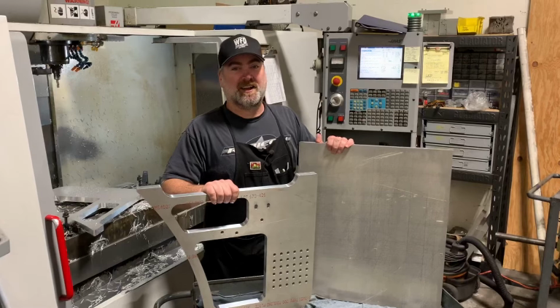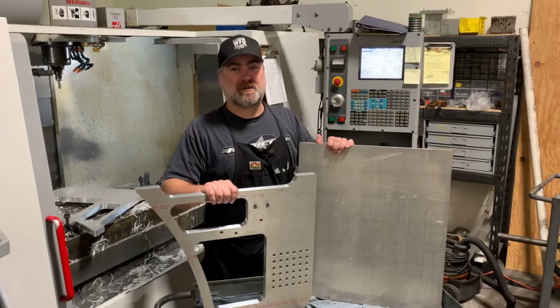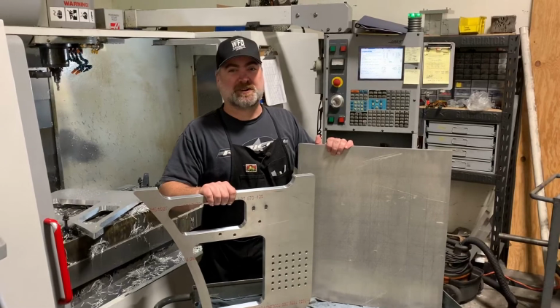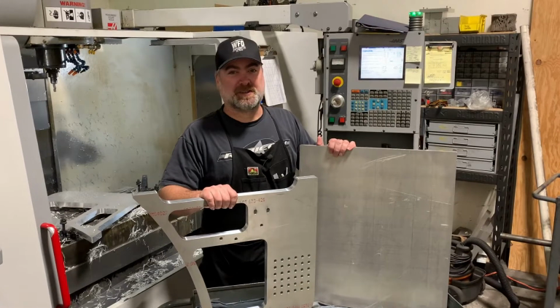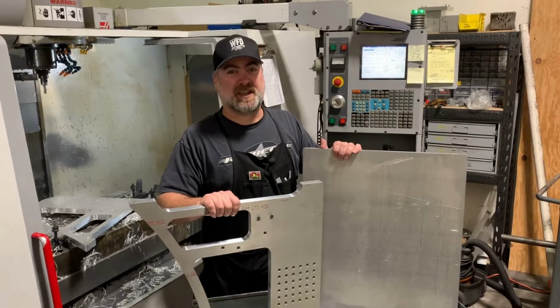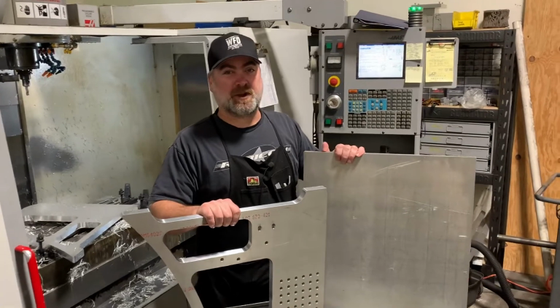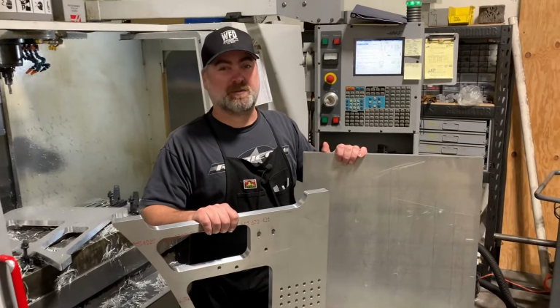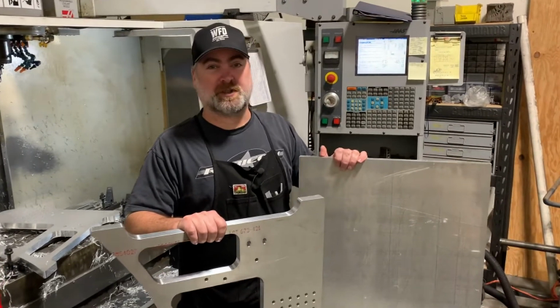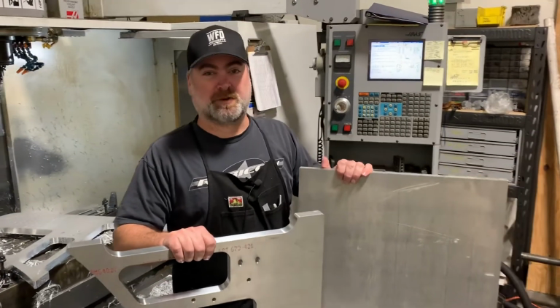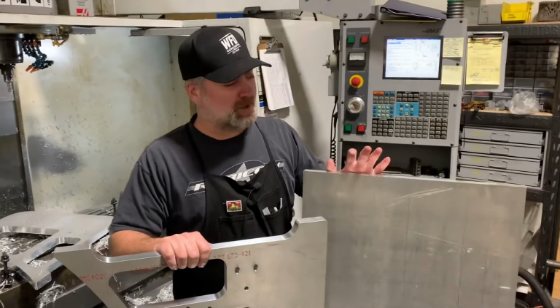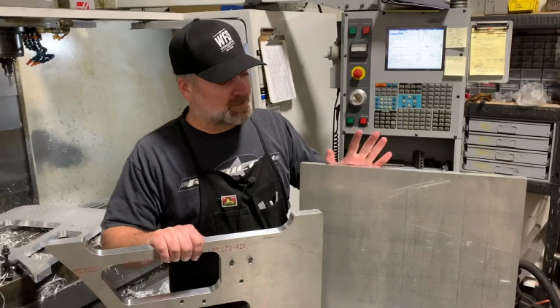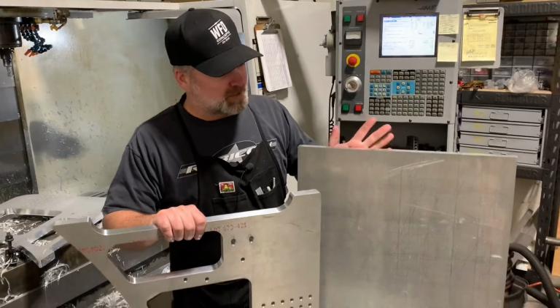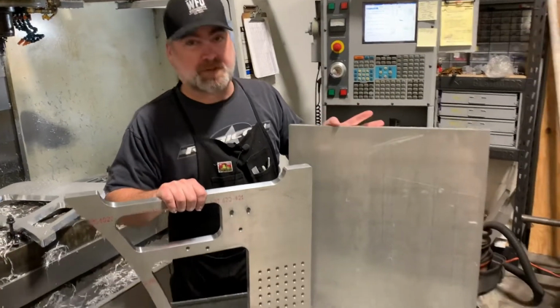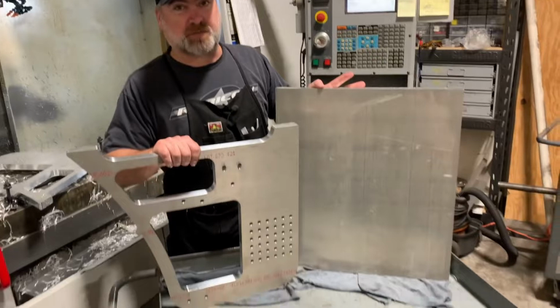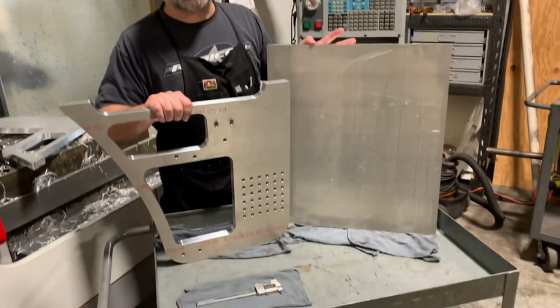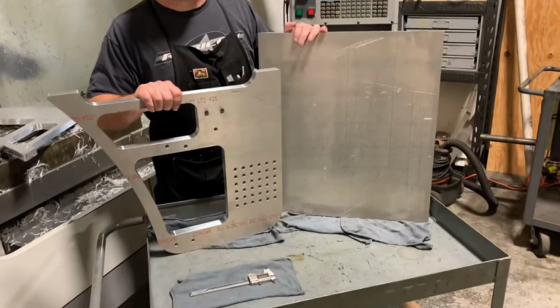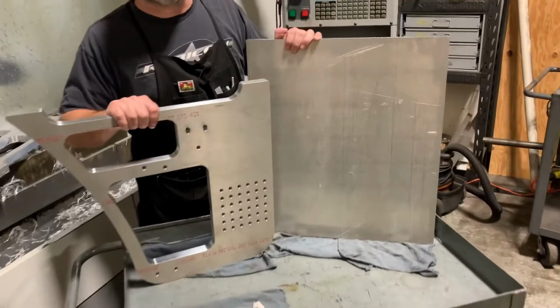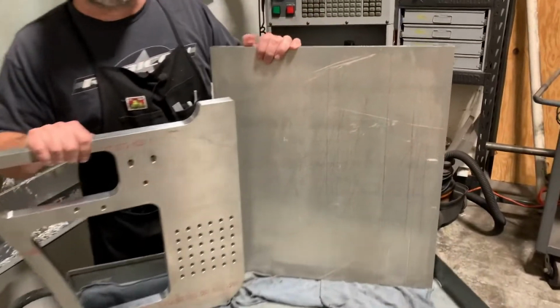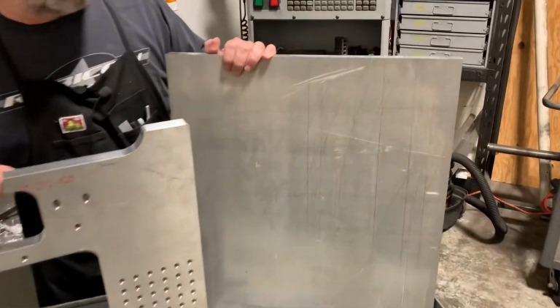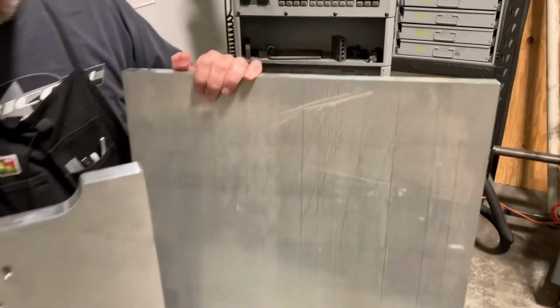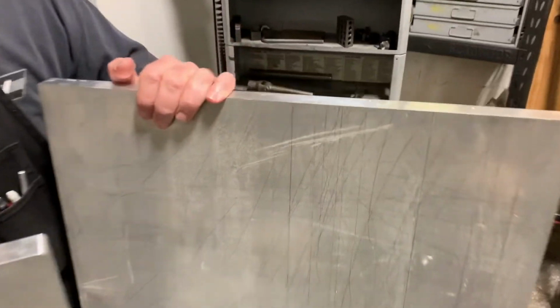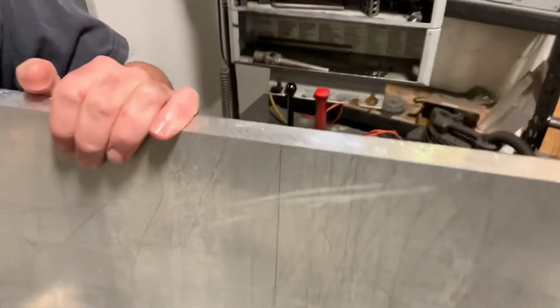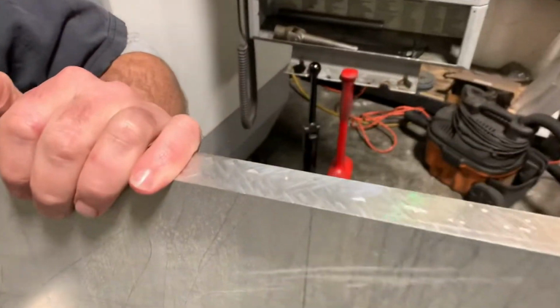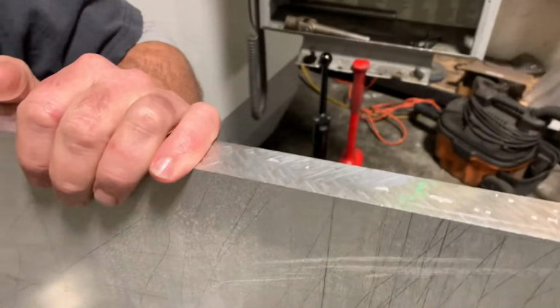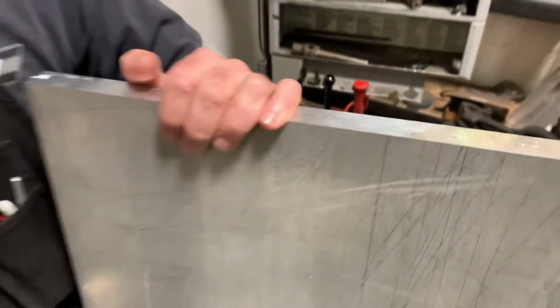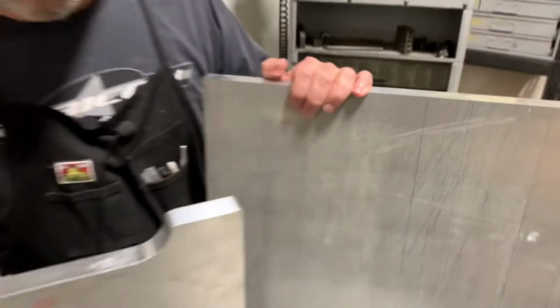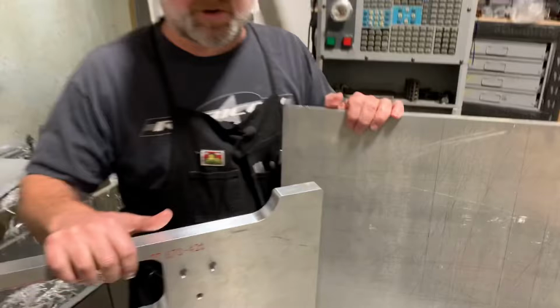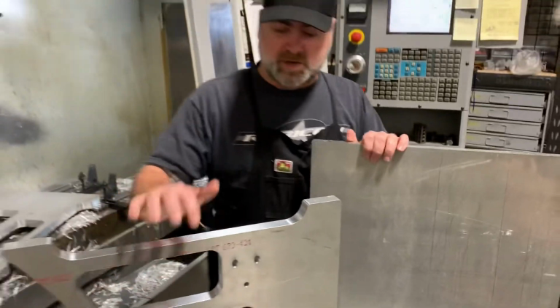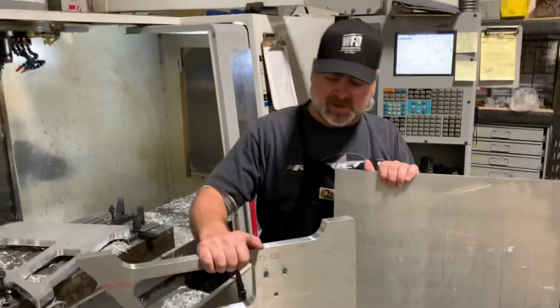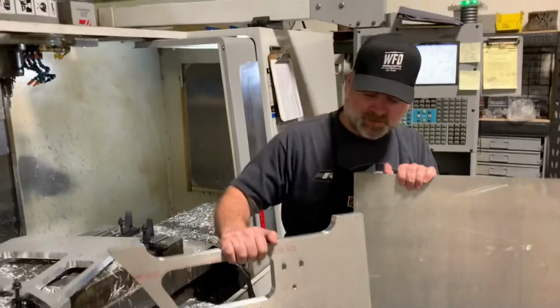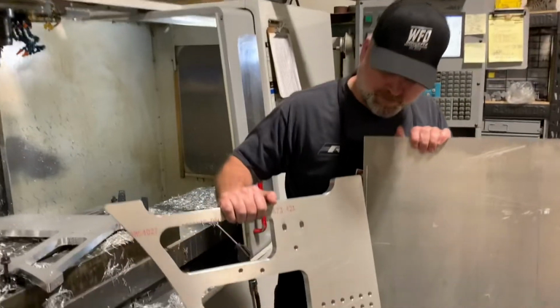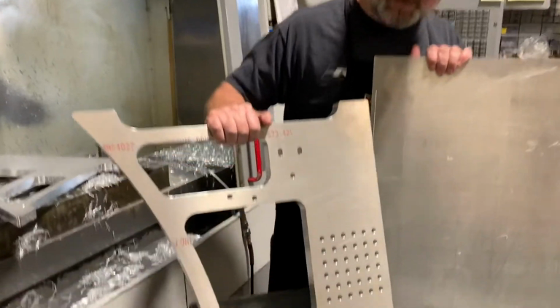Hi boys and girls. Today we are going to be doing something cool. We're going to be taking a piece of one inch 6061 aluminum plate and we're going to turn it into this cool little piece here.